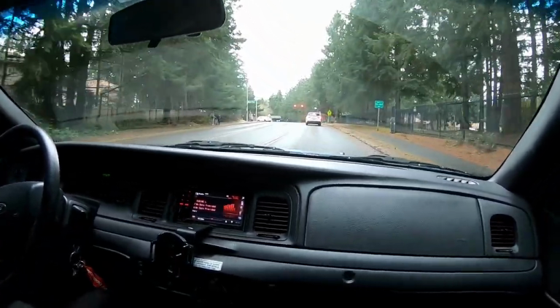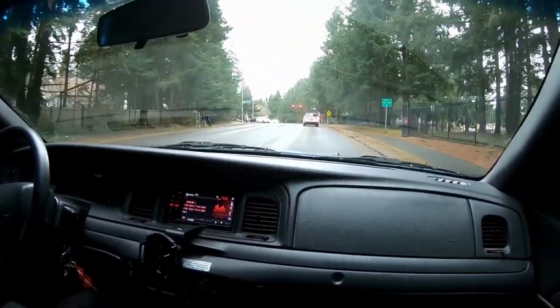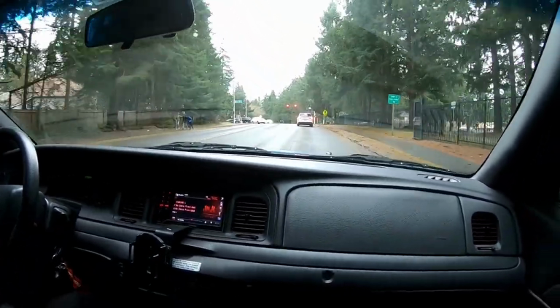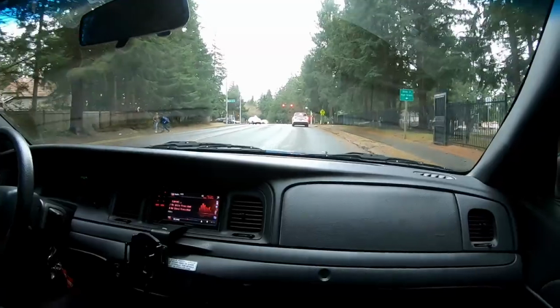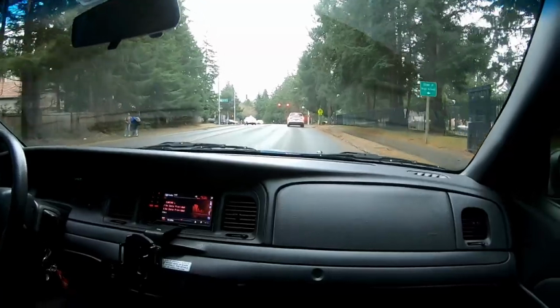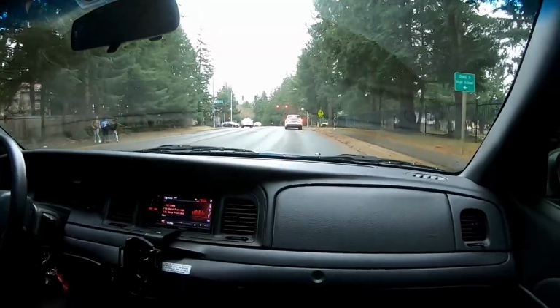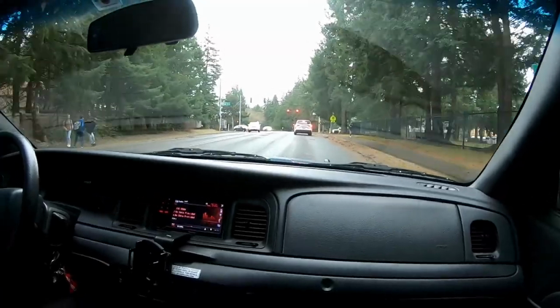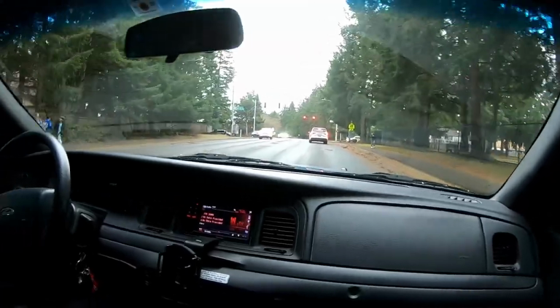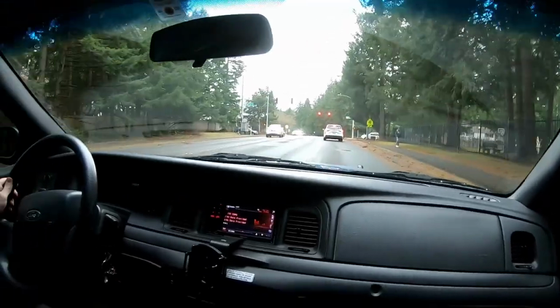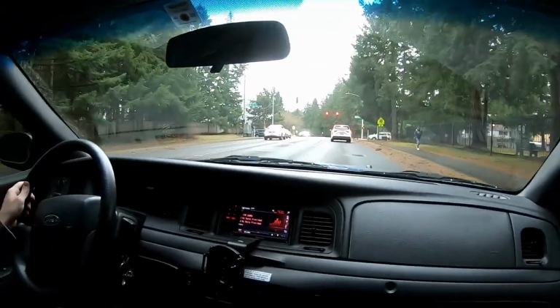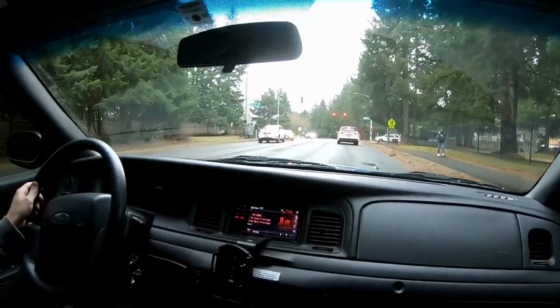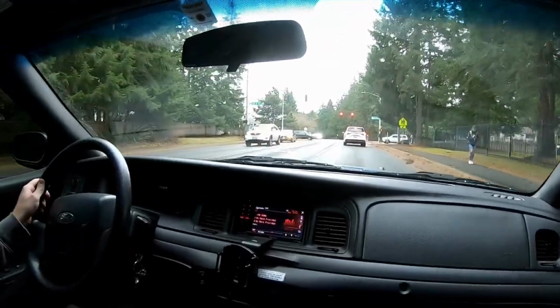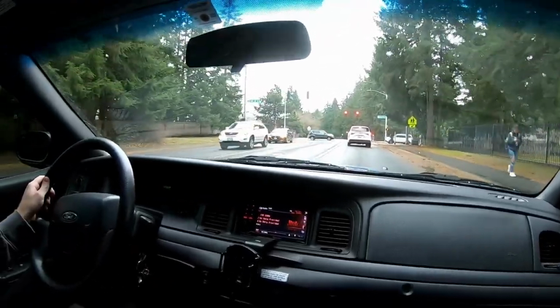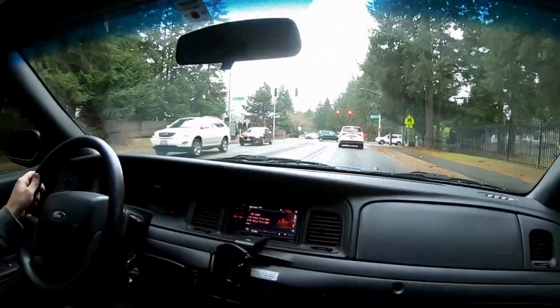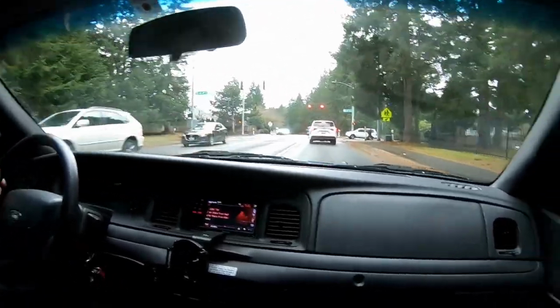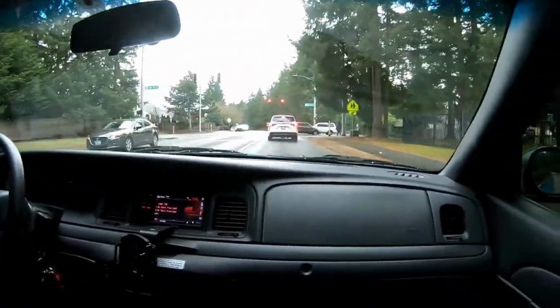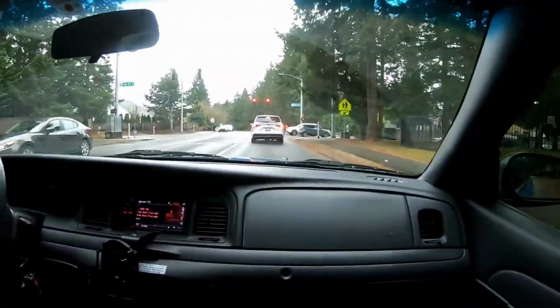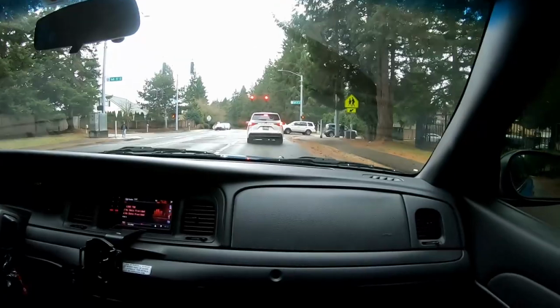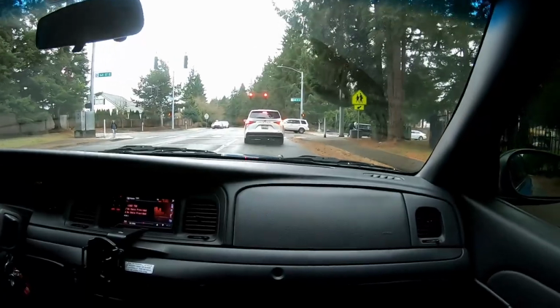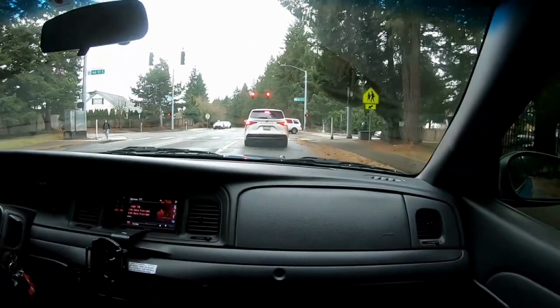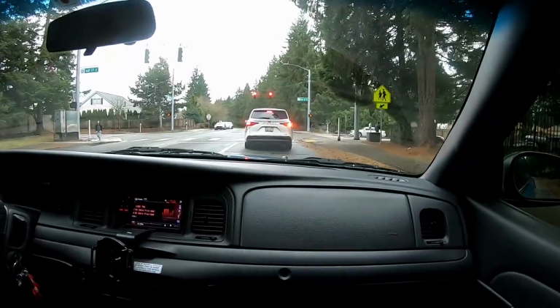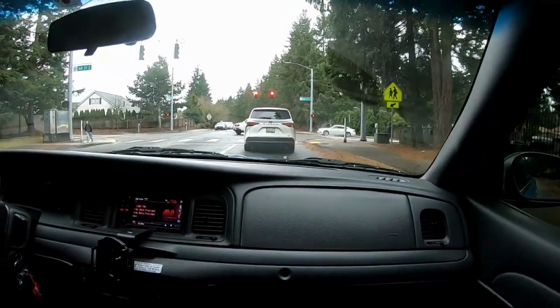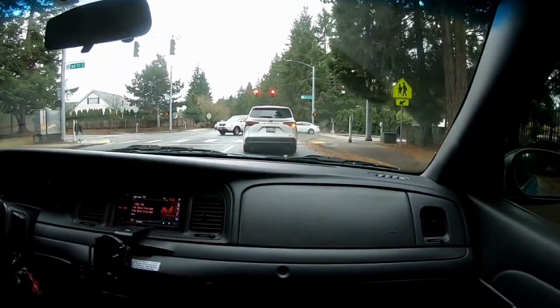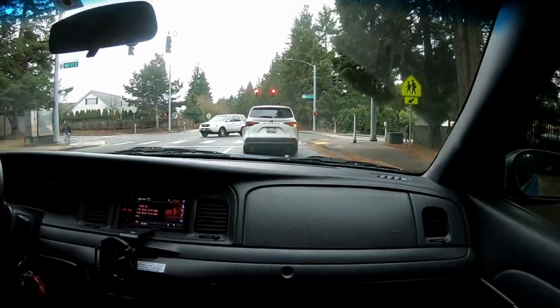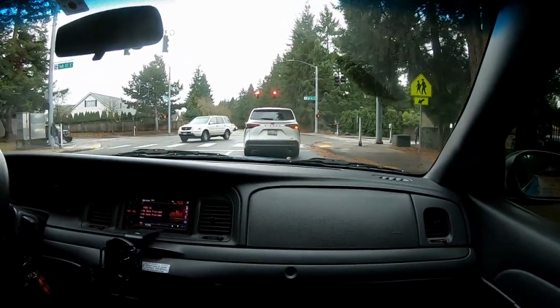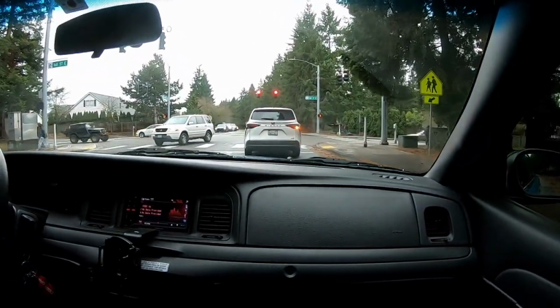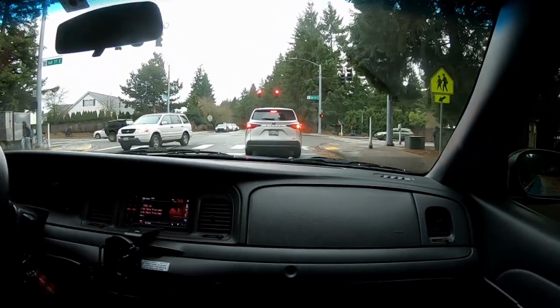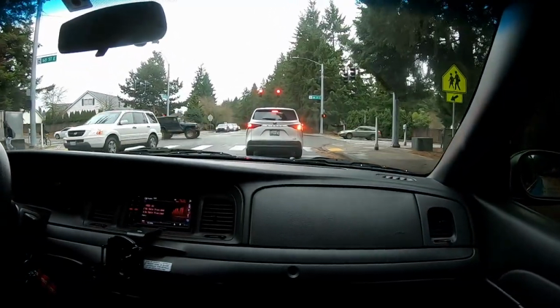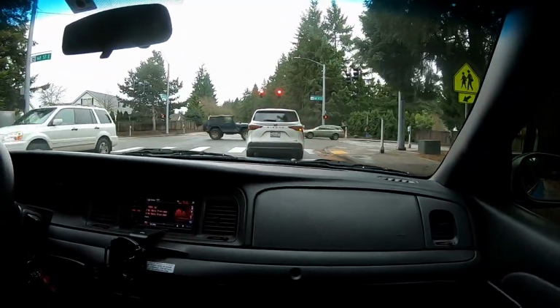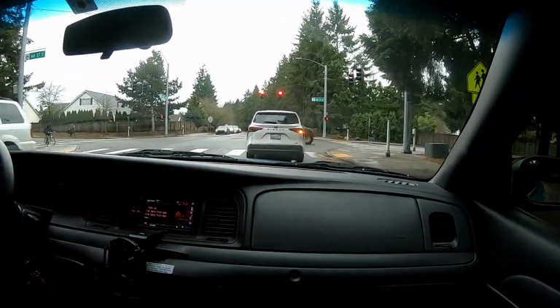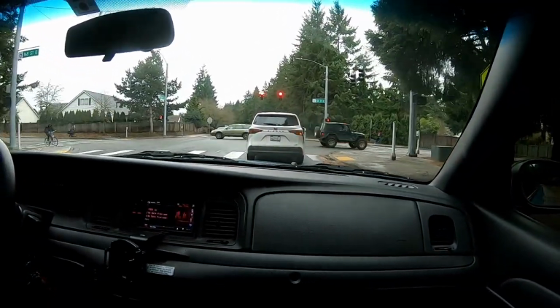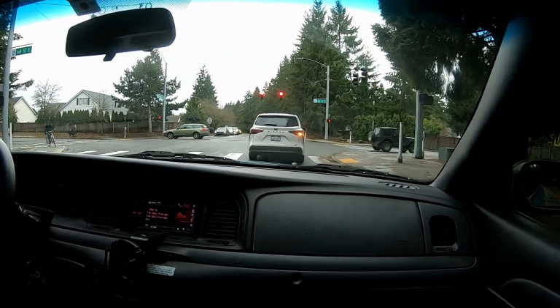I'm going to be able to speed shift the hell out of this thing without all that extra clutch travel. It definitely feels better. We just went from being video game buddies to me taking over his life.